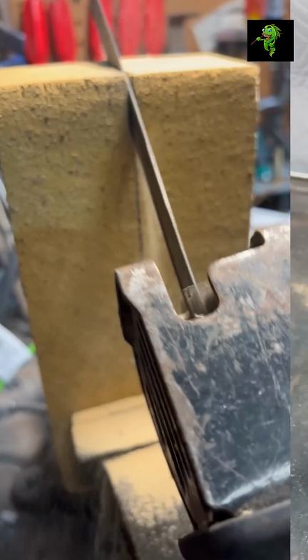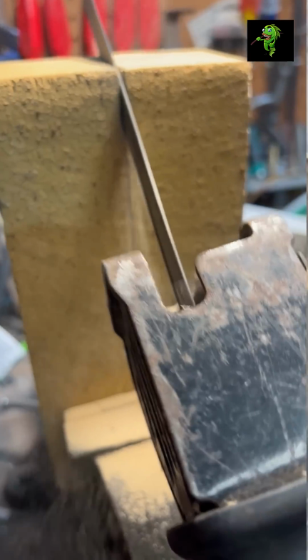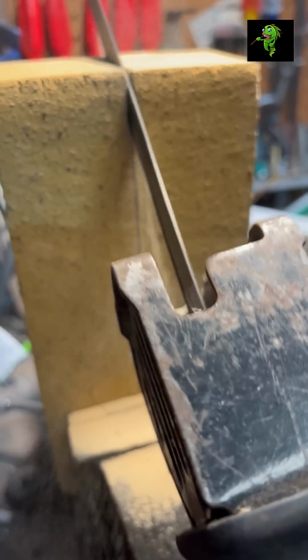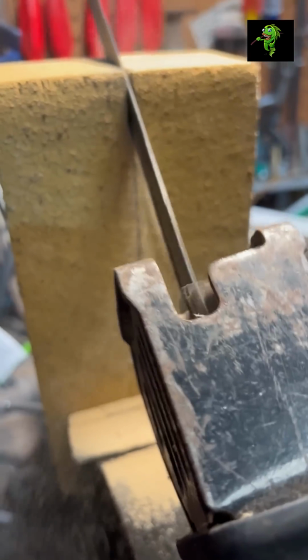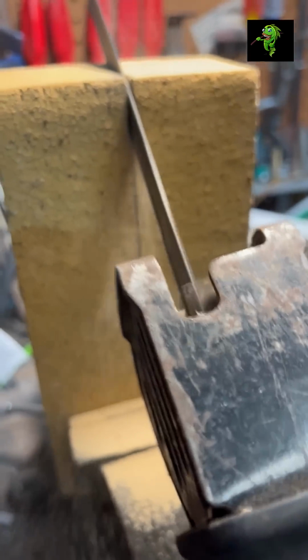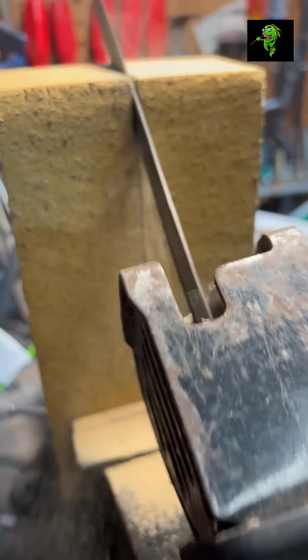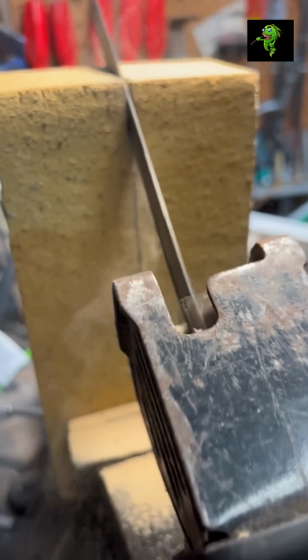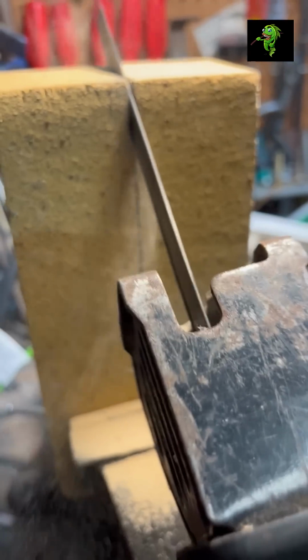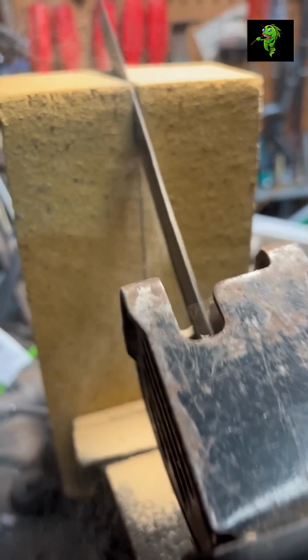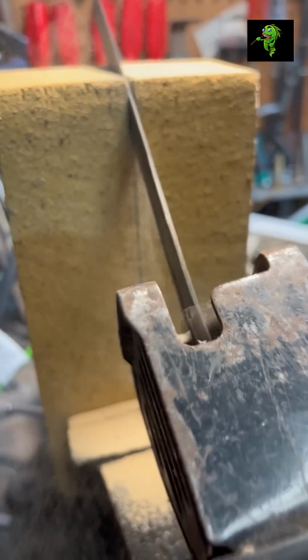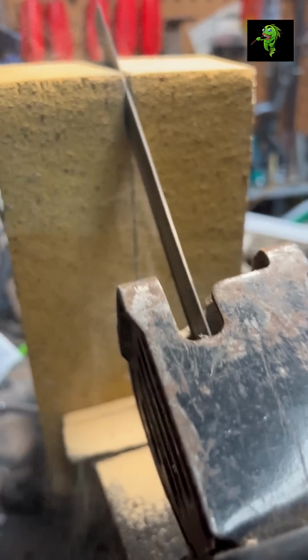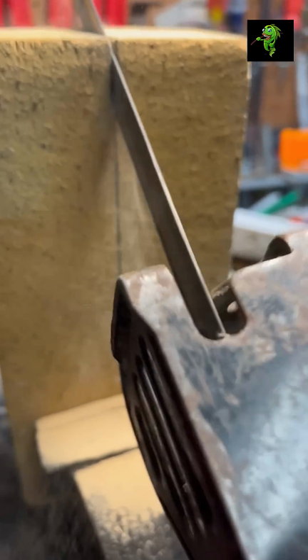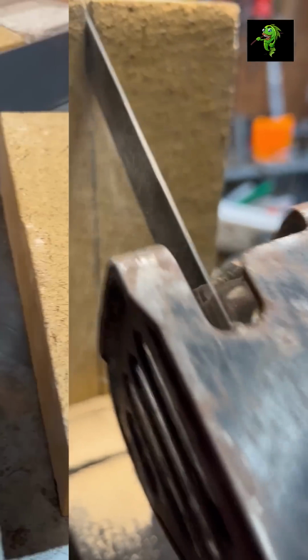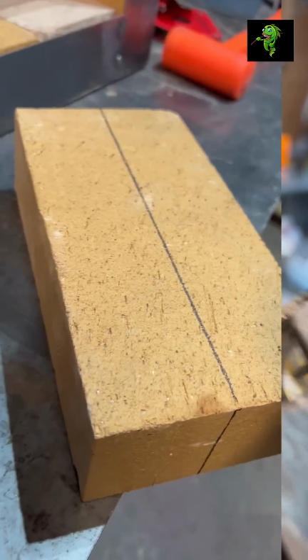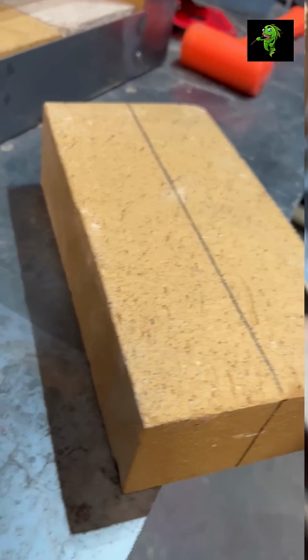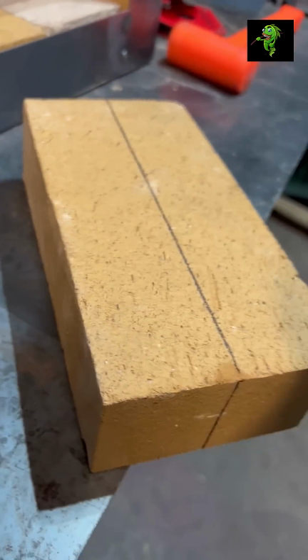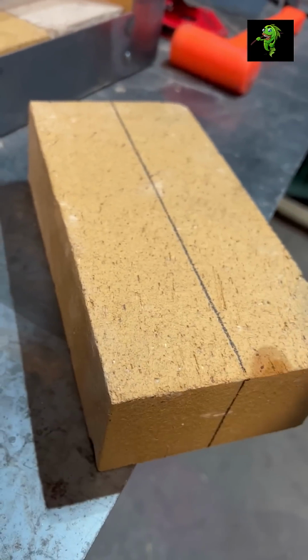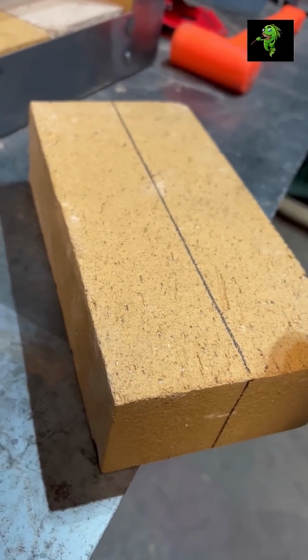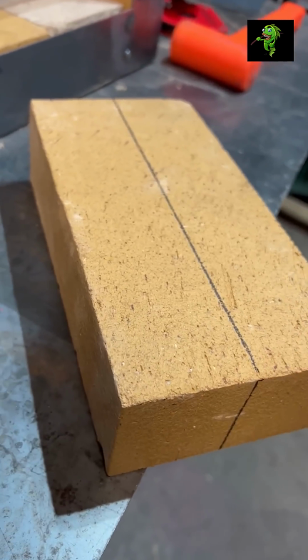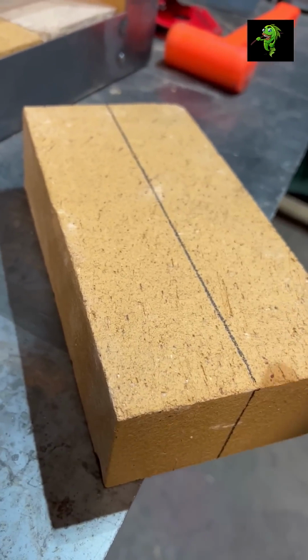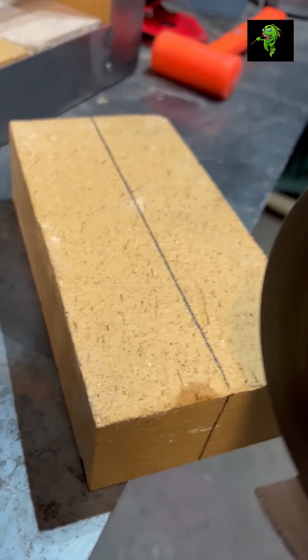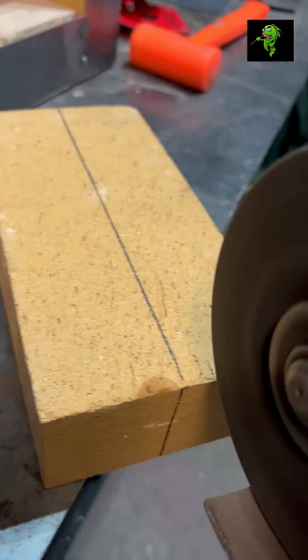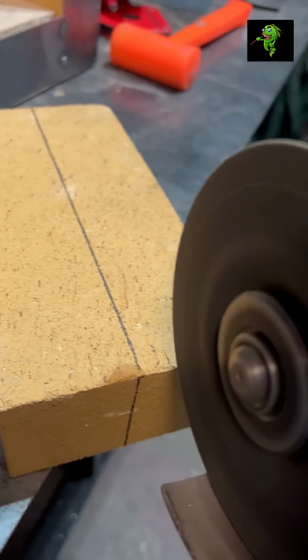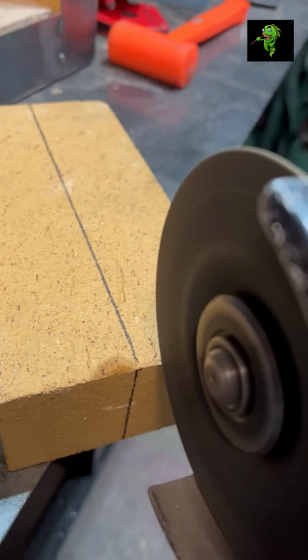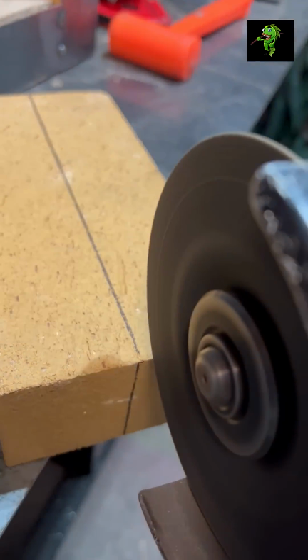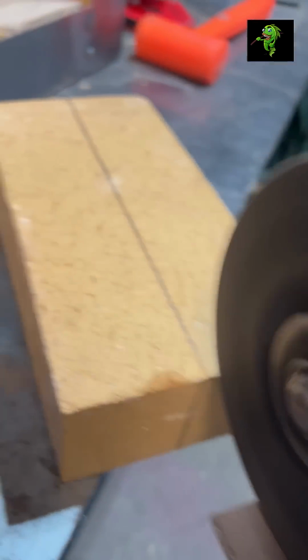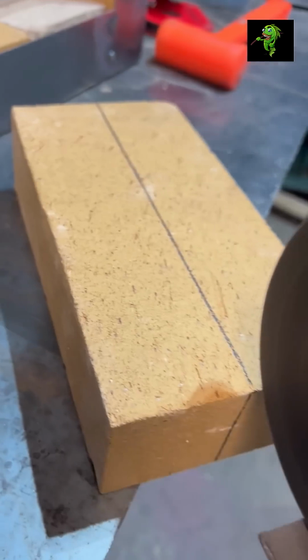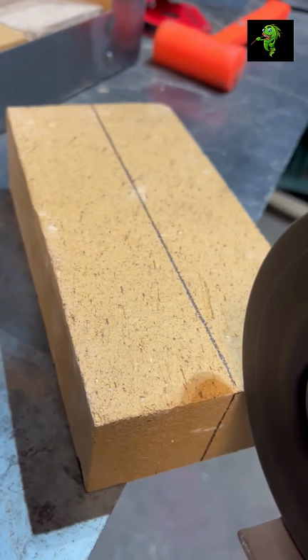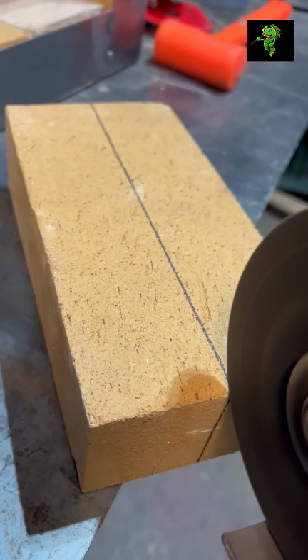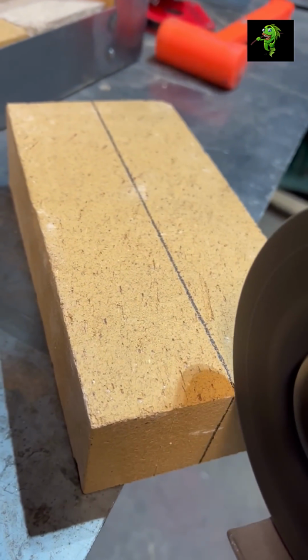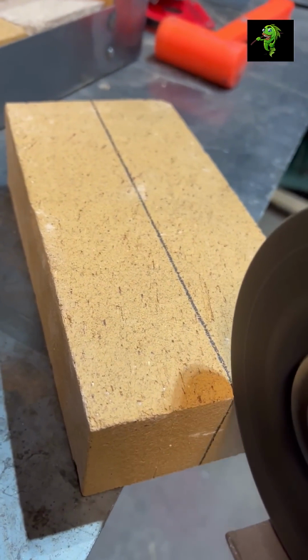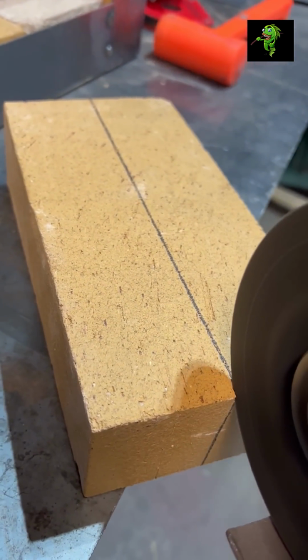Cut one brick in half lengthways. I tried with a reciprocating saw and it didn't work. I tried with a fiber cut-off wheel and that was just stupid. So I went and got a real cut-off saw.